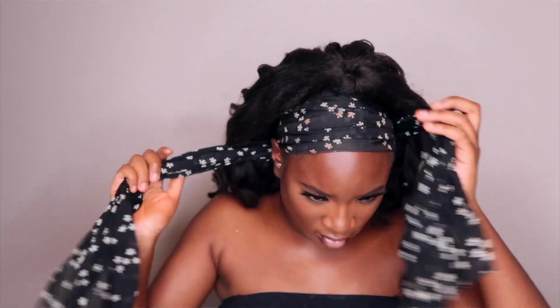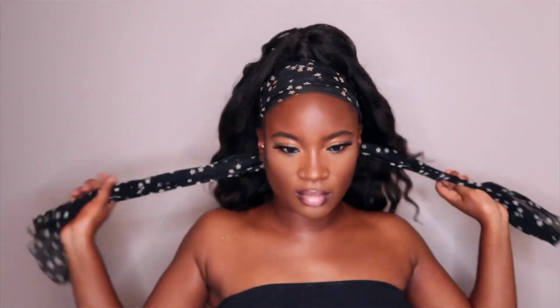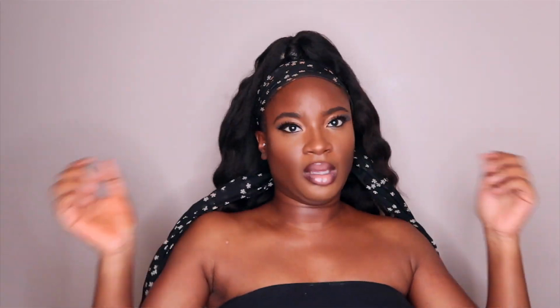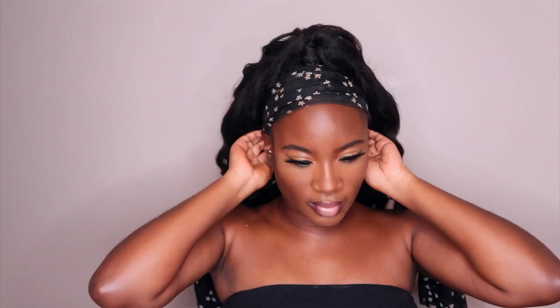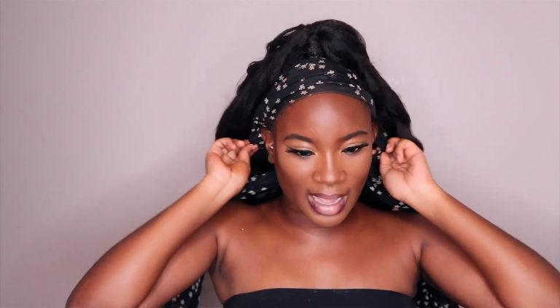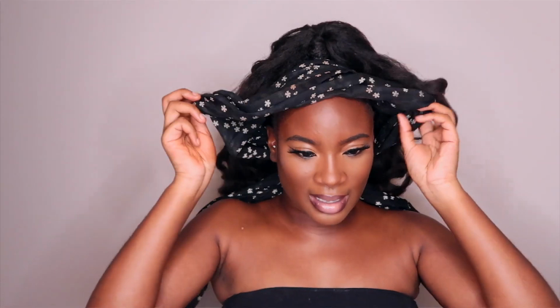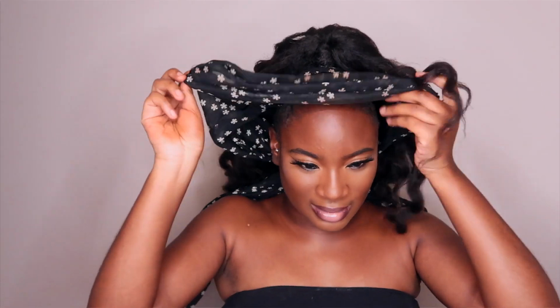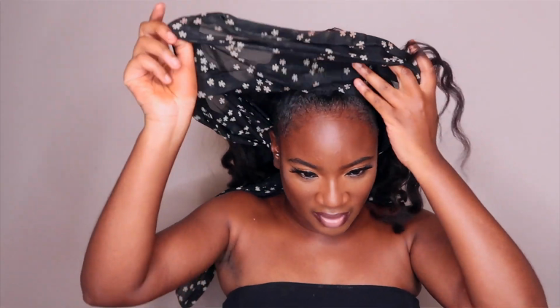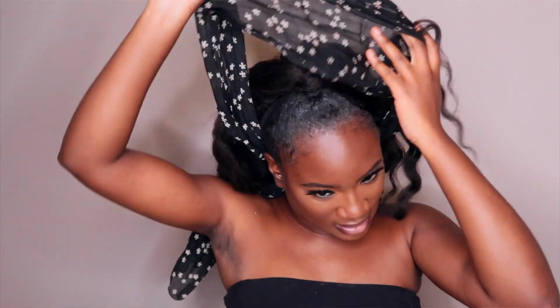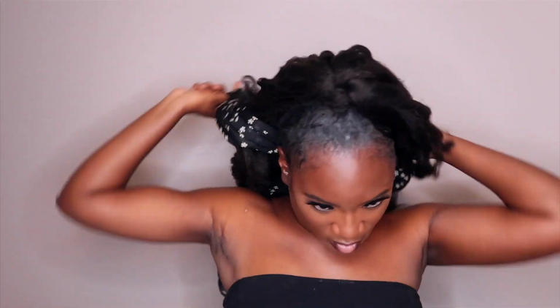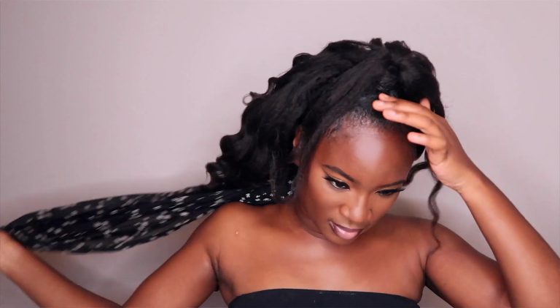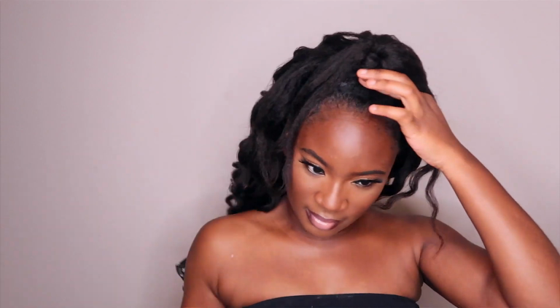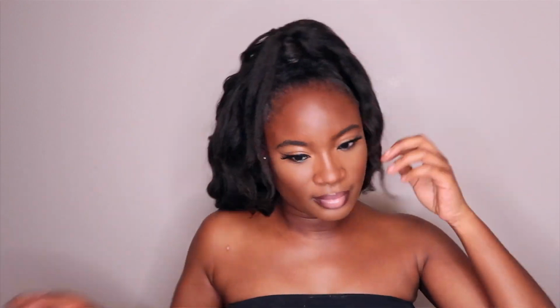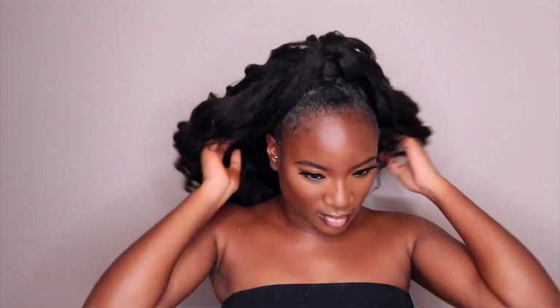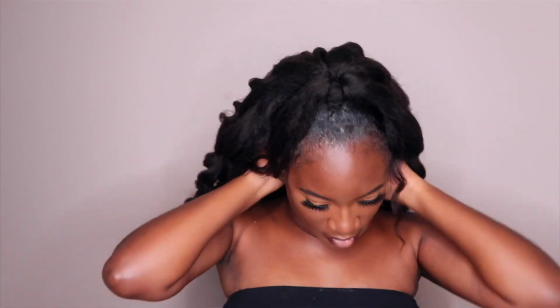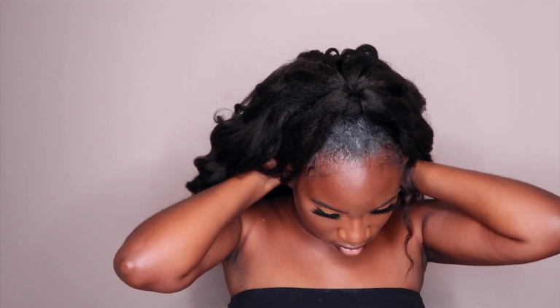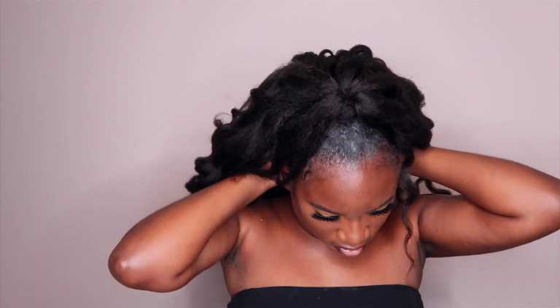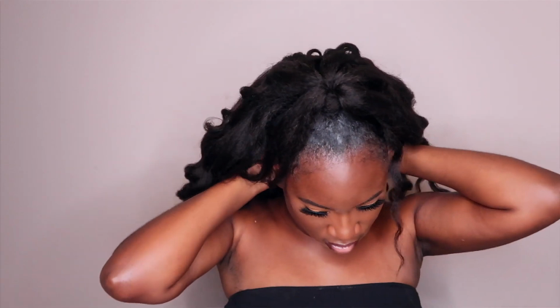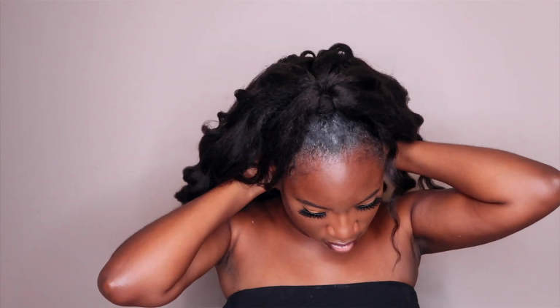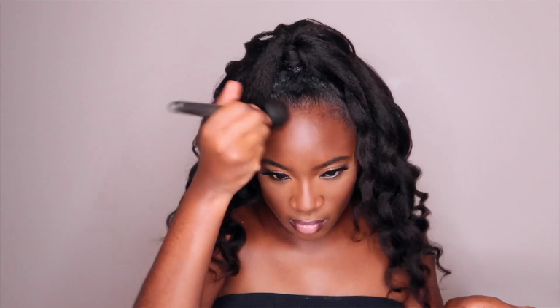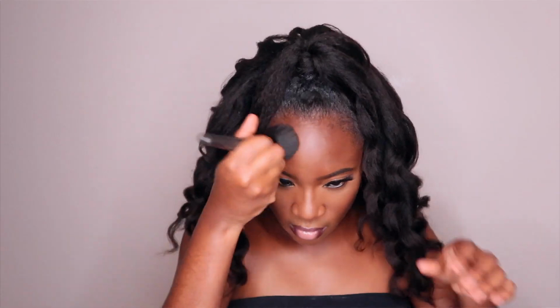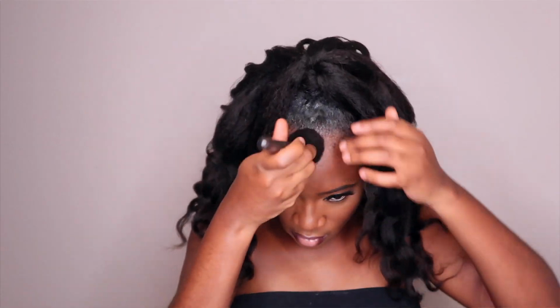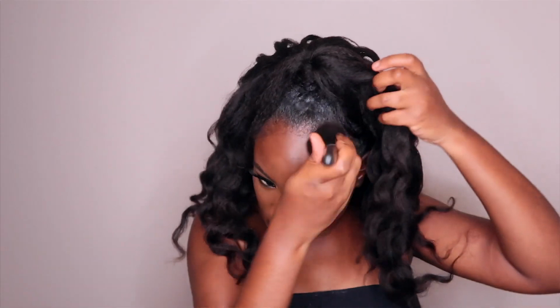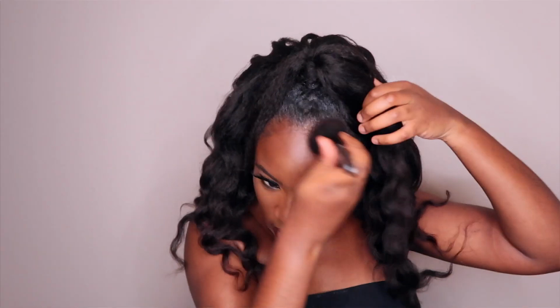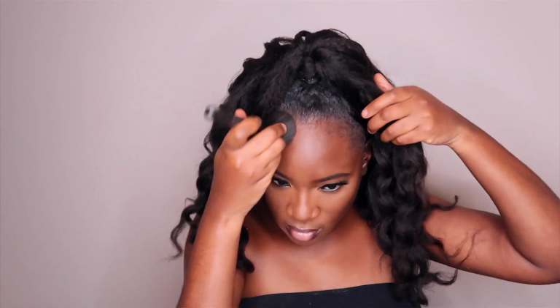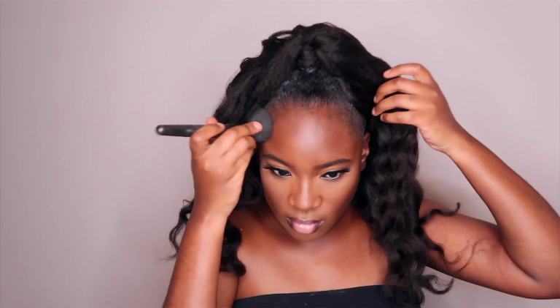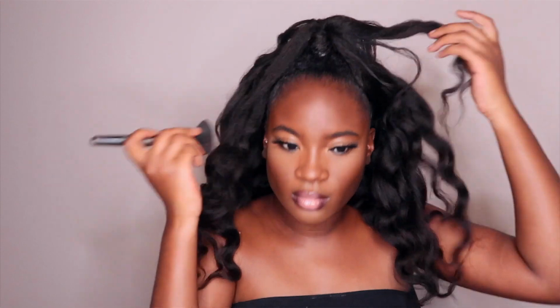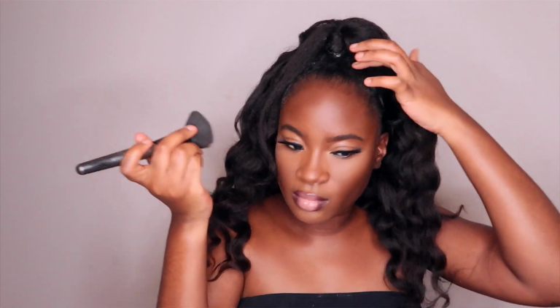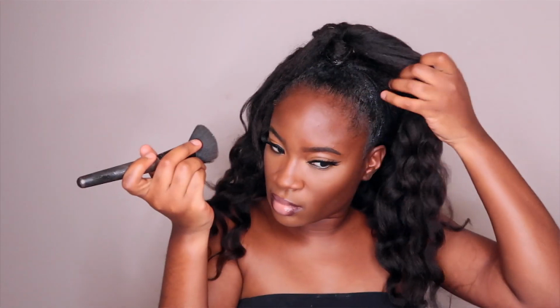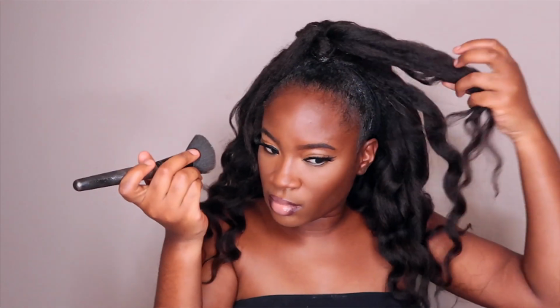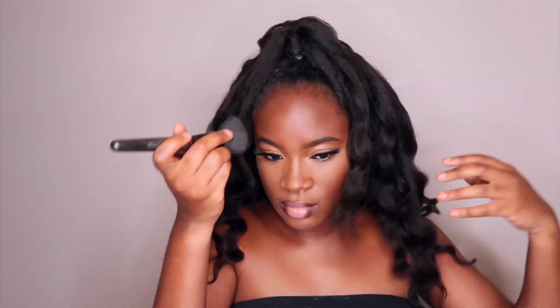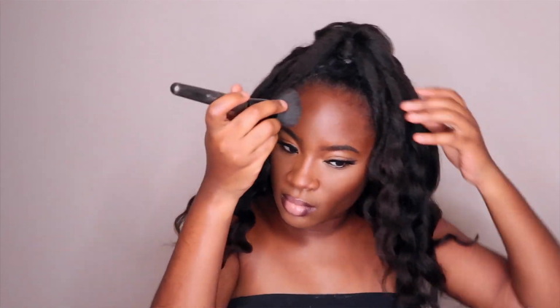Y'all already know I had to get my face together, so that's what I just did. In the meantime, my hair was just drying, so that's a good thing. If you need to wait some time, go beat your face.